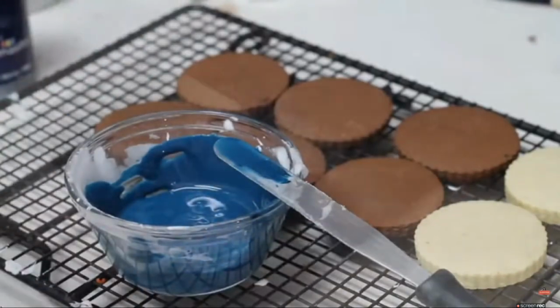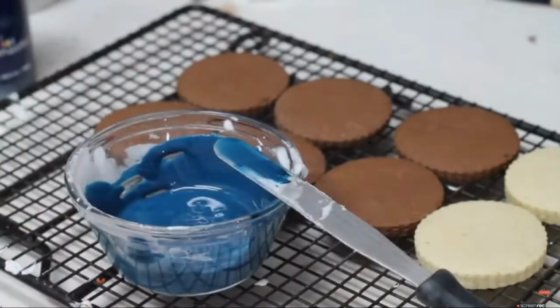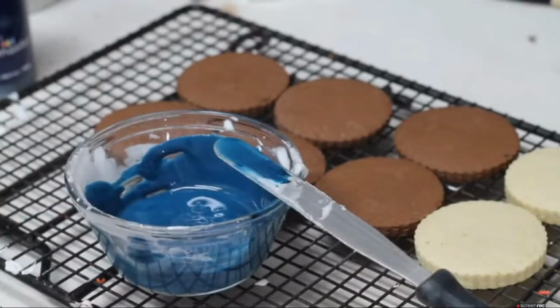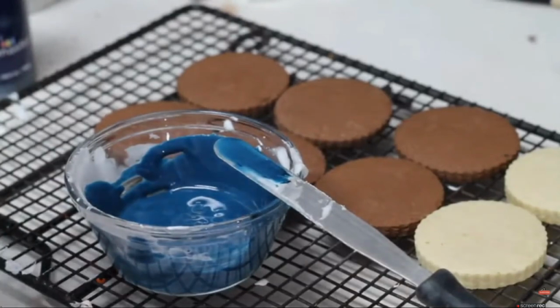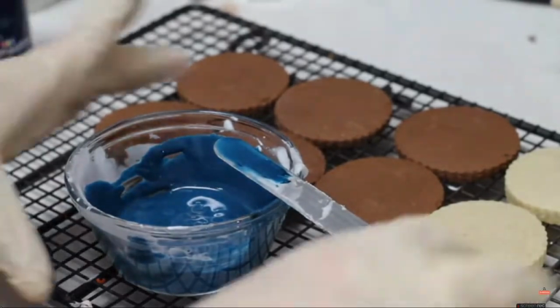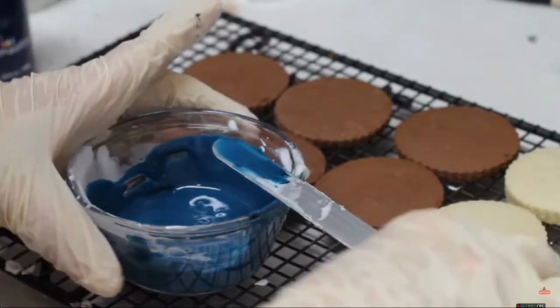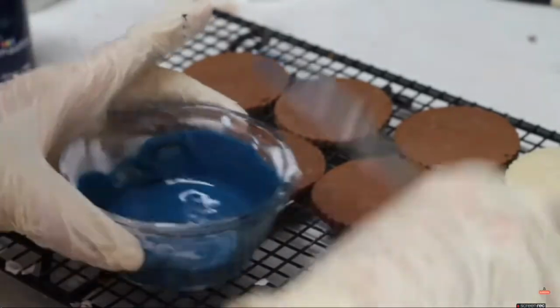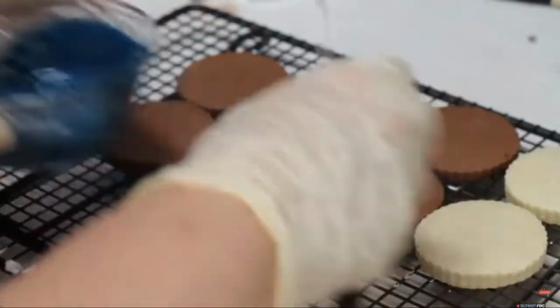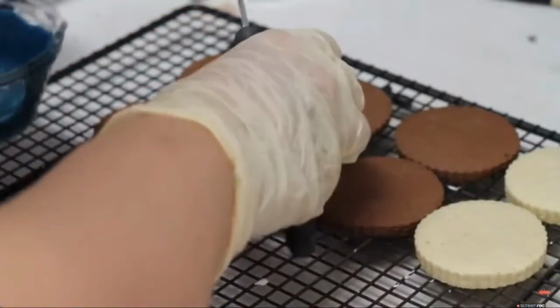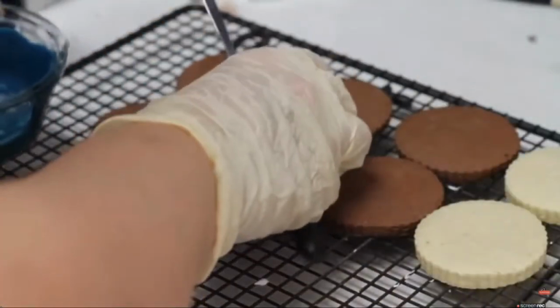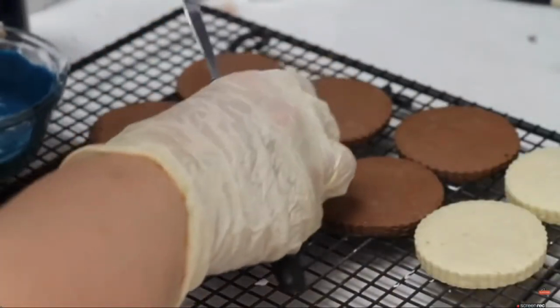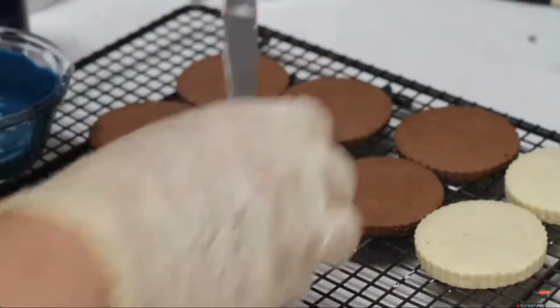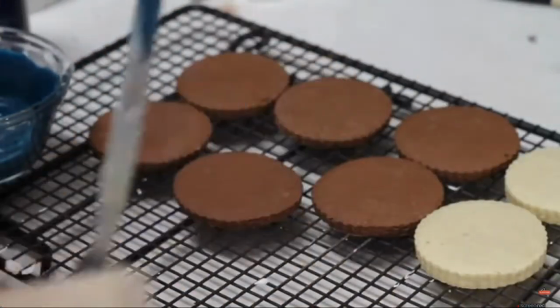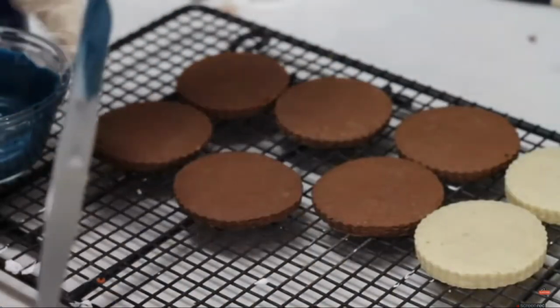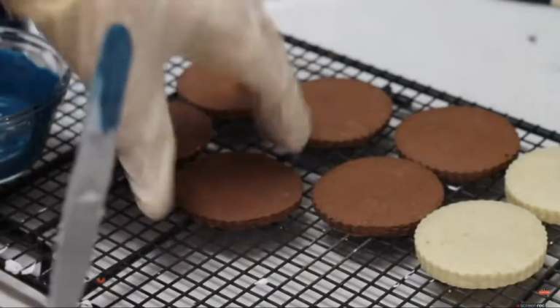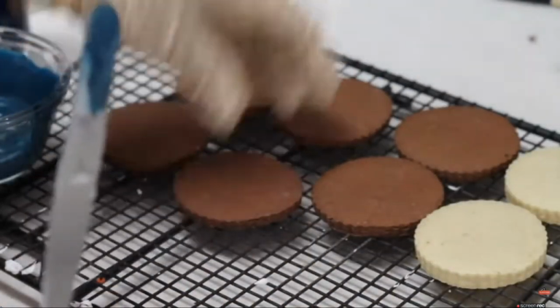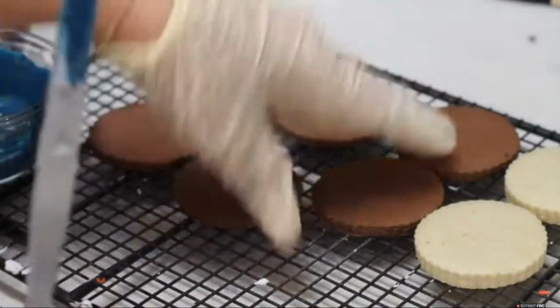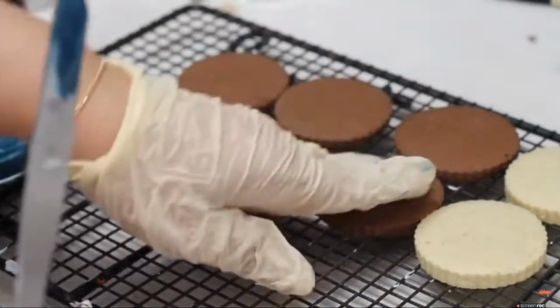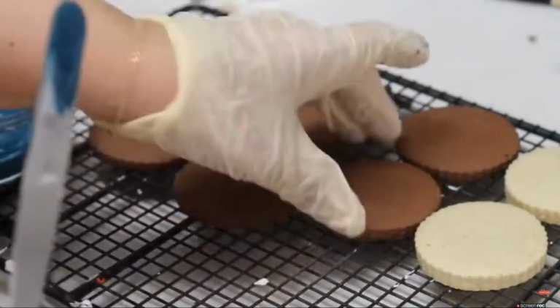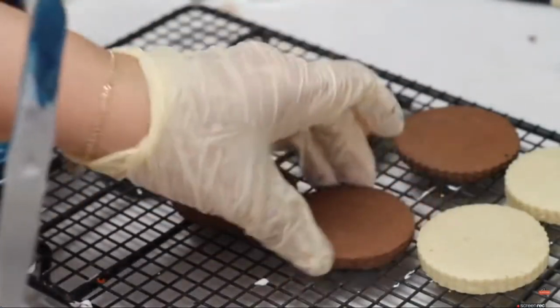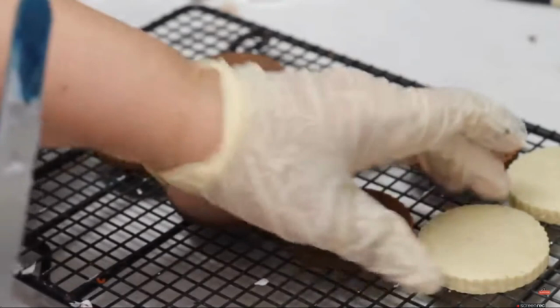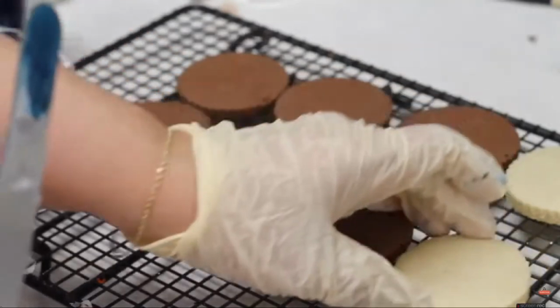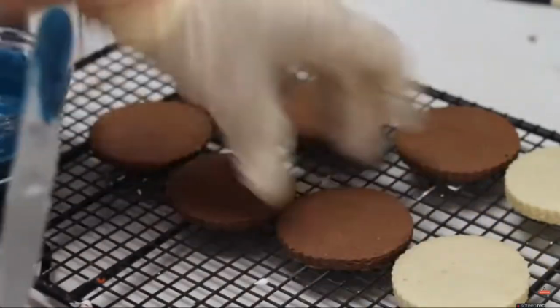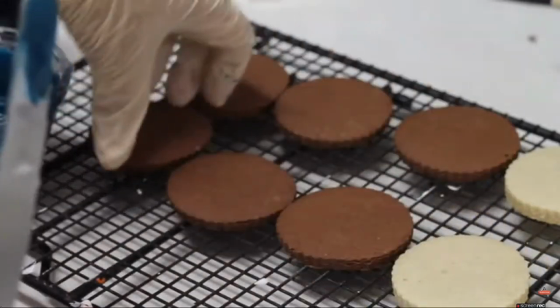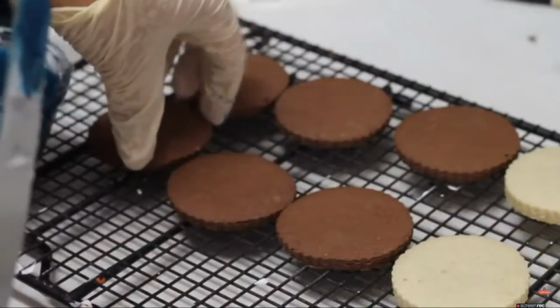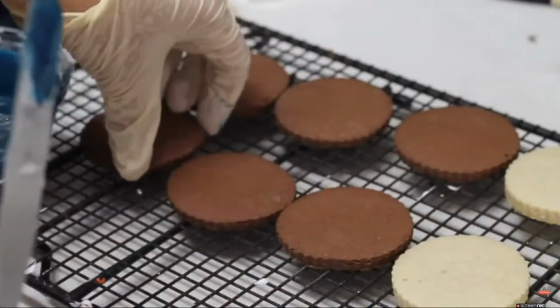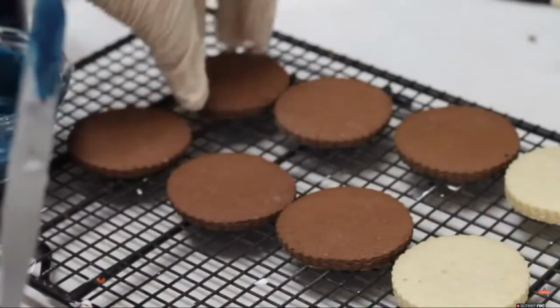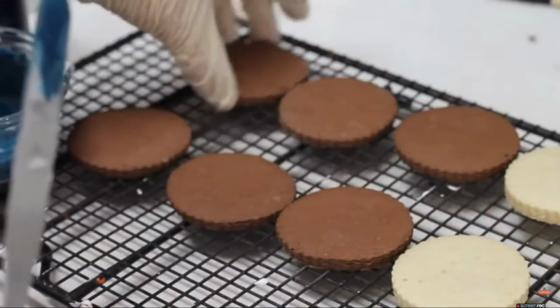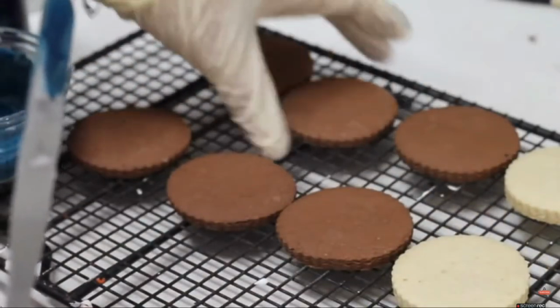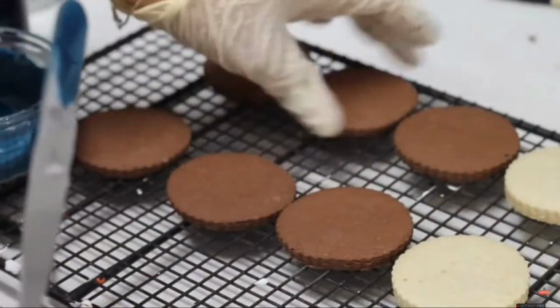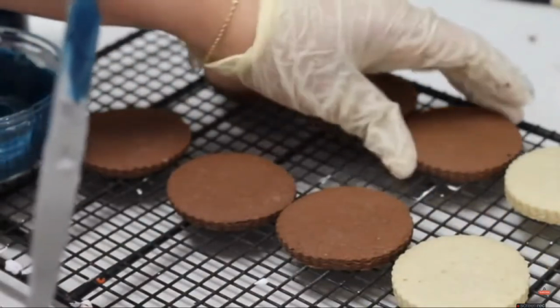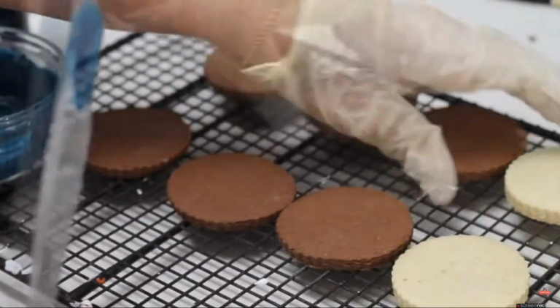Now you are going to cover just 4 of your cookies, ok? Not all of them — just 4.